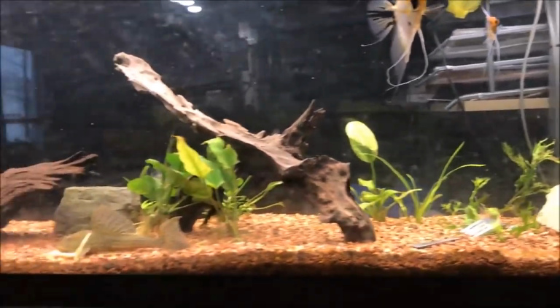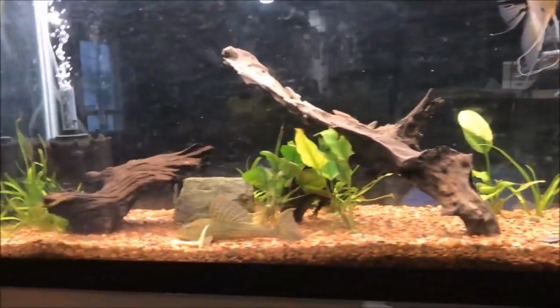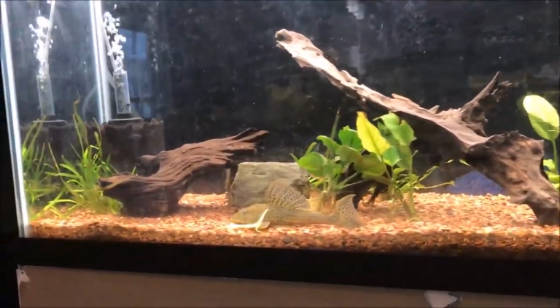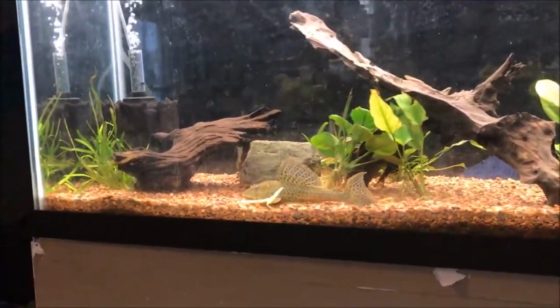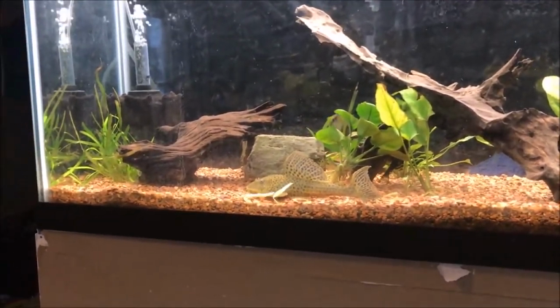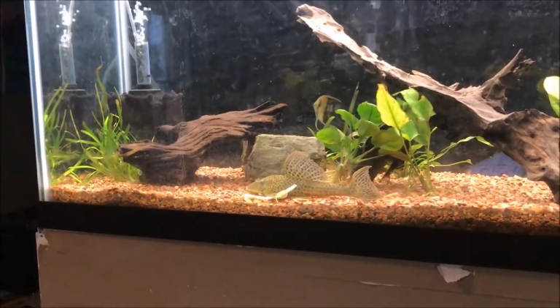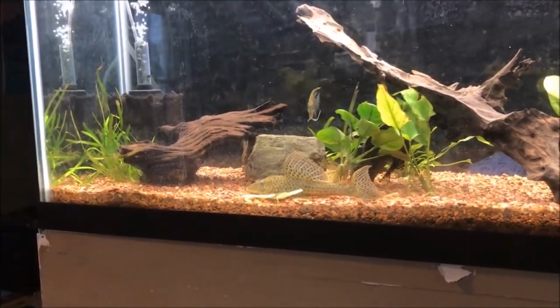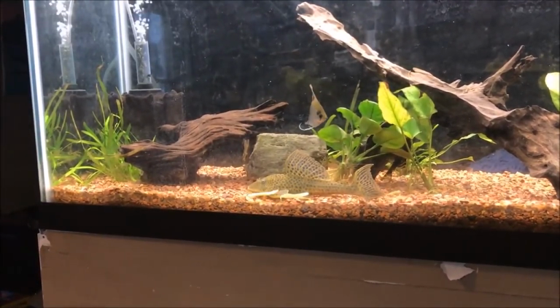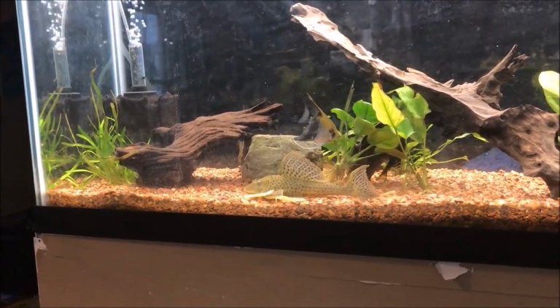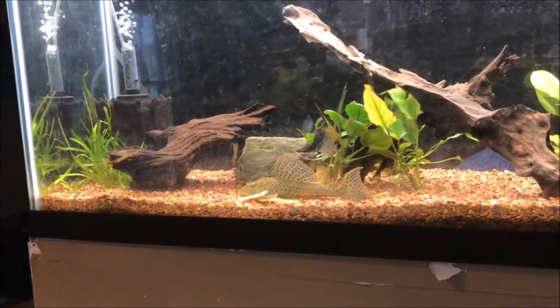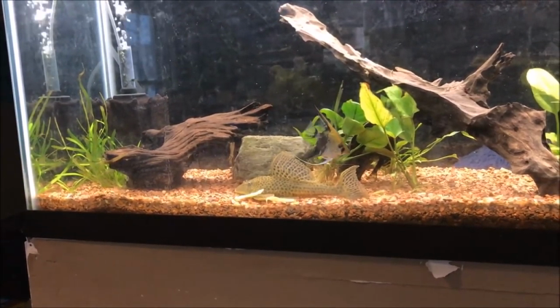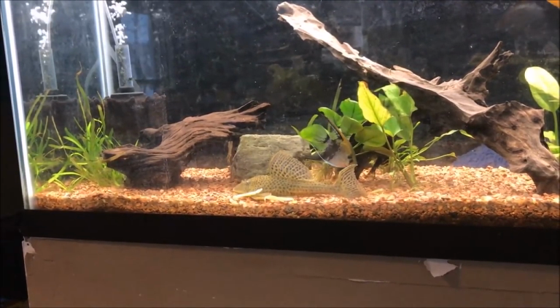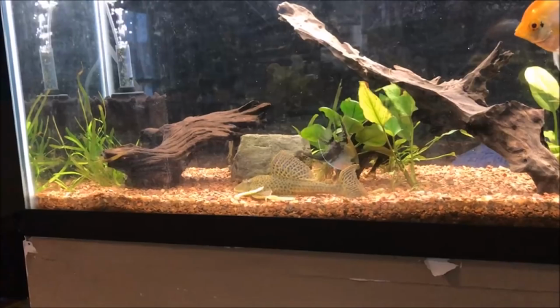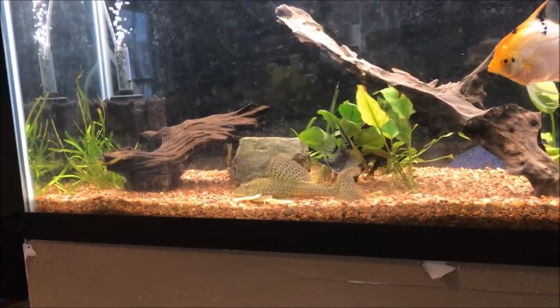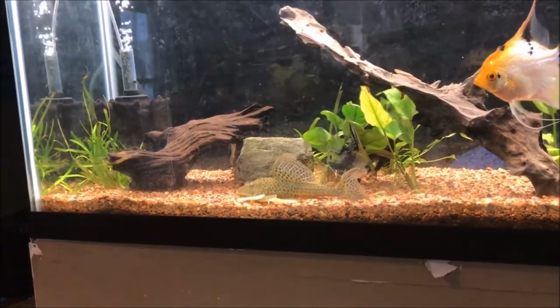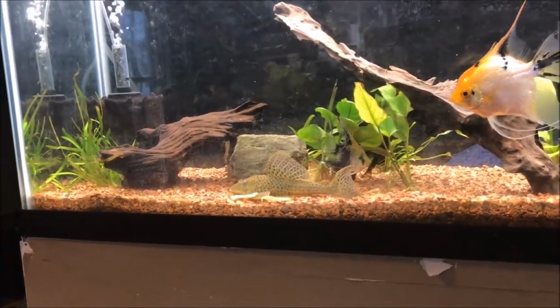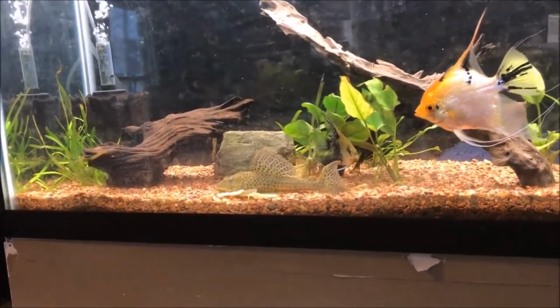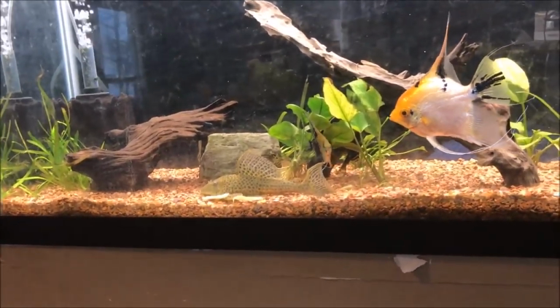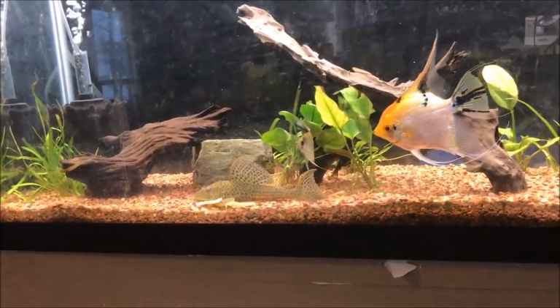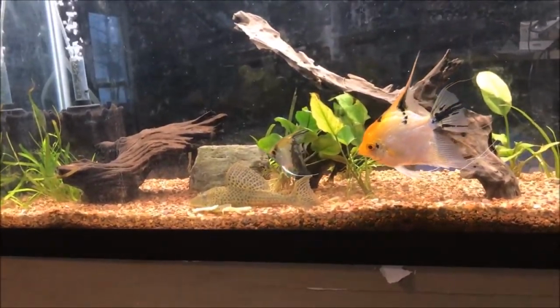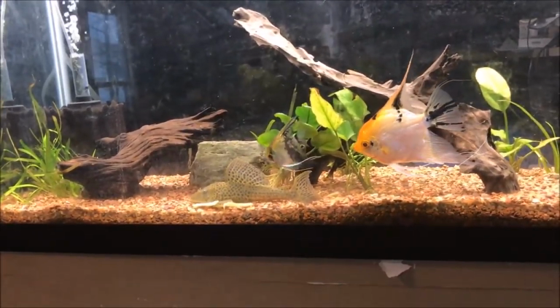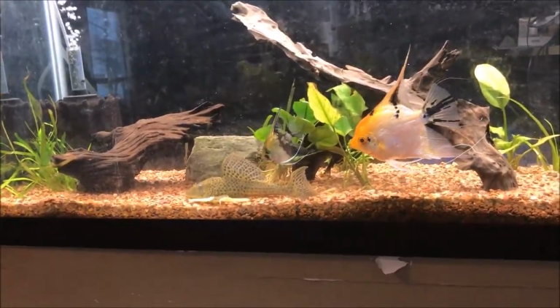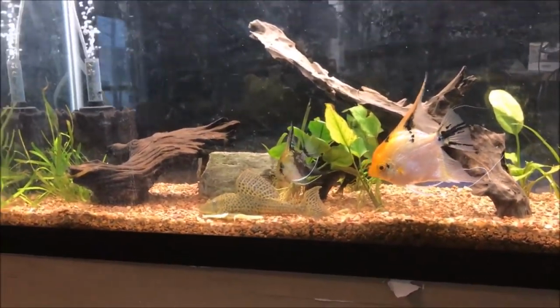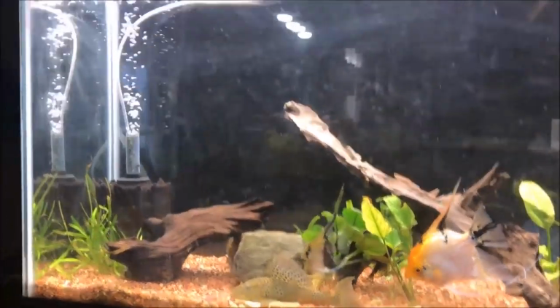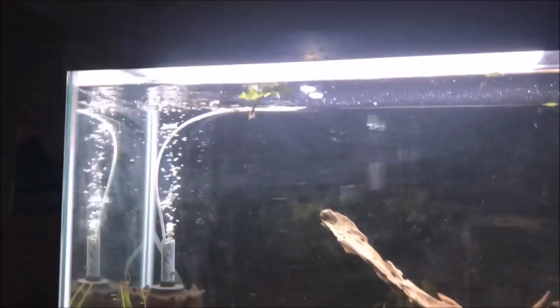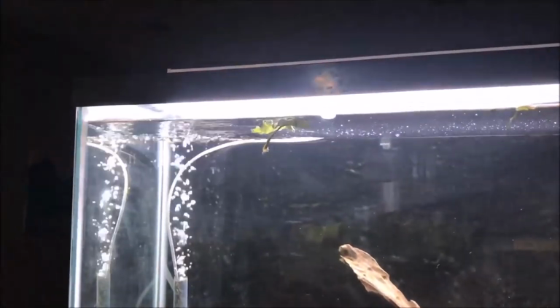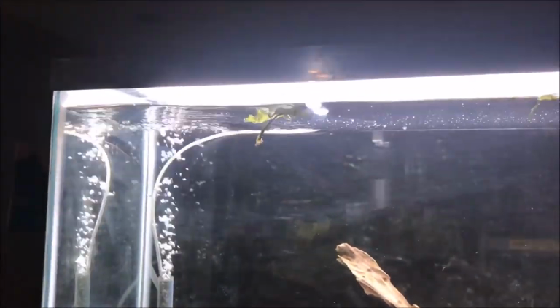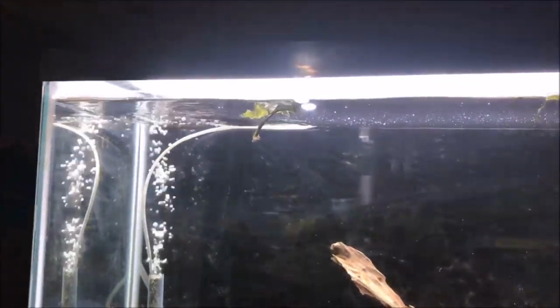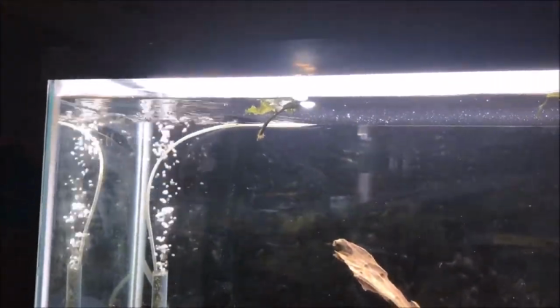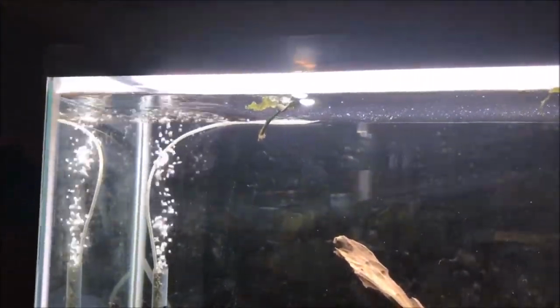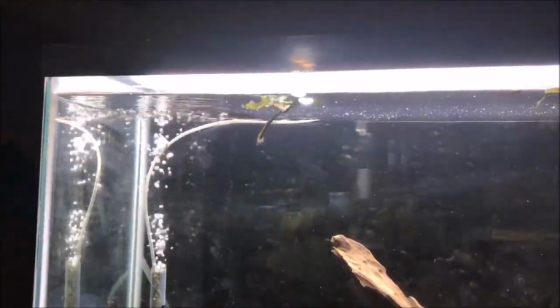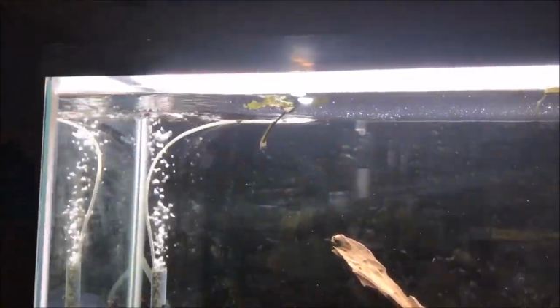I've caught Liam eating some anubias, so I don't think any of the anubias in here is going to last — he's already eaten one whole plant. You can see there are some pieces up top as well.